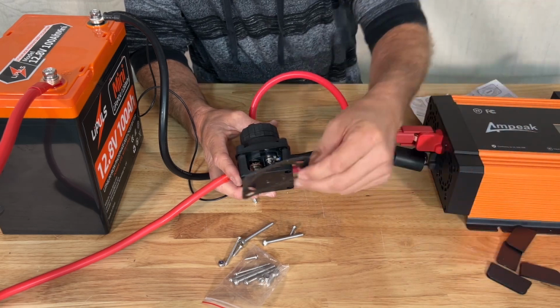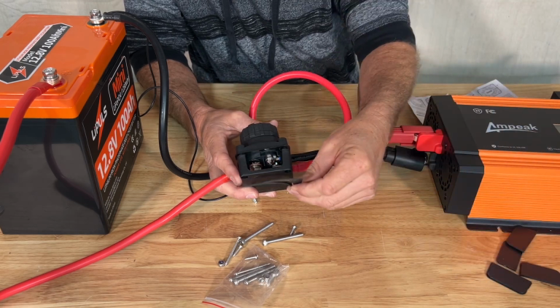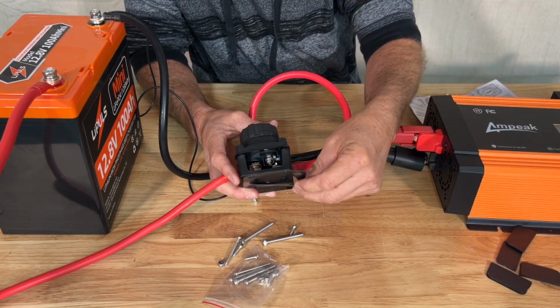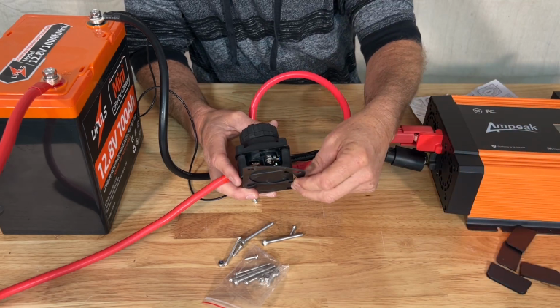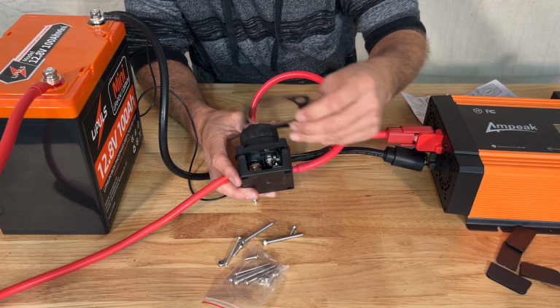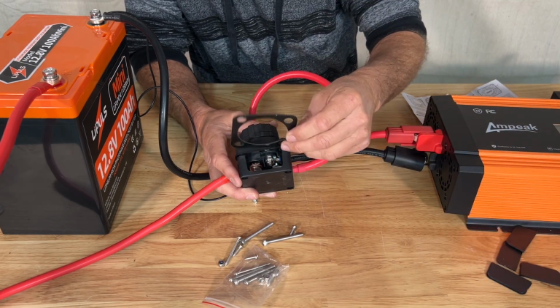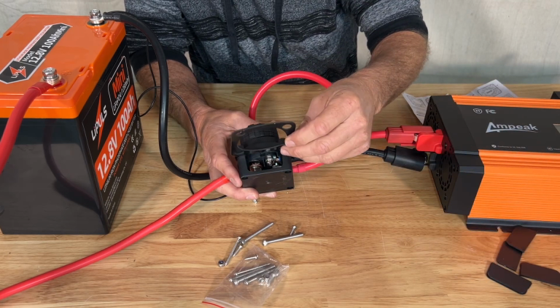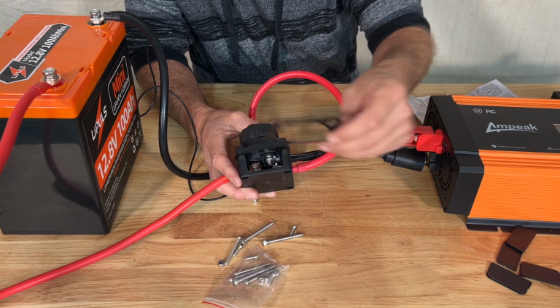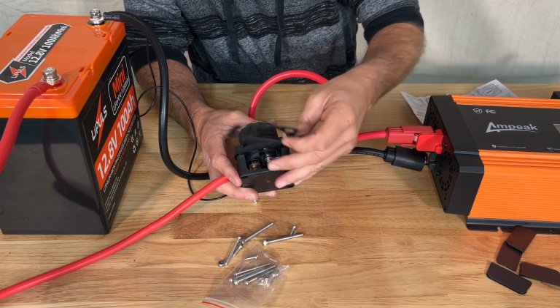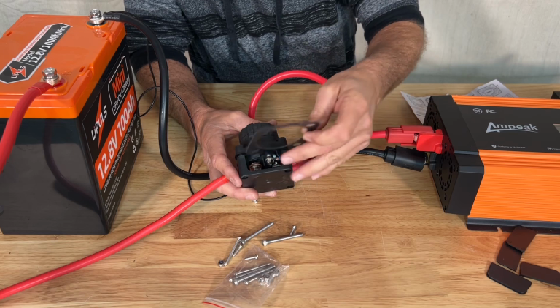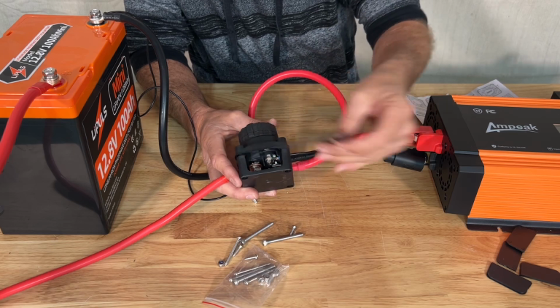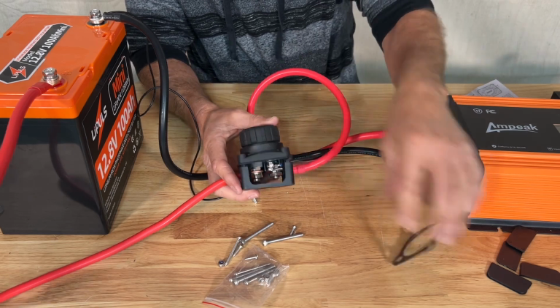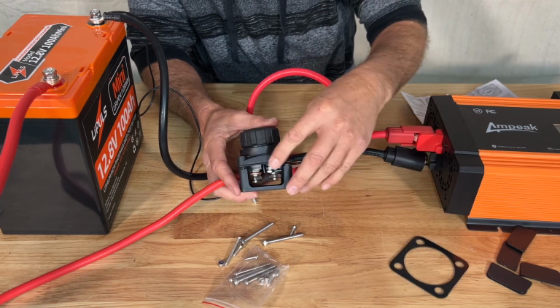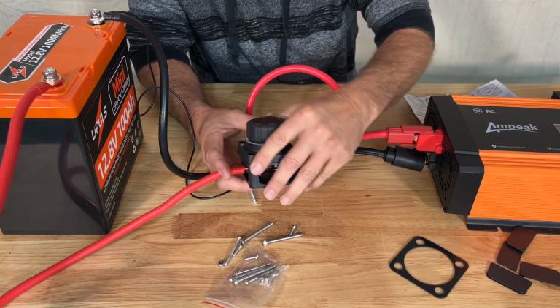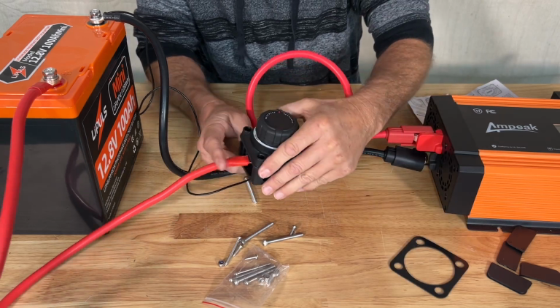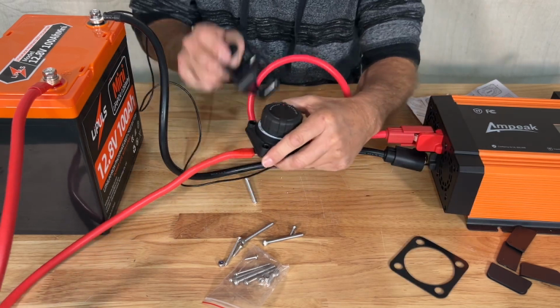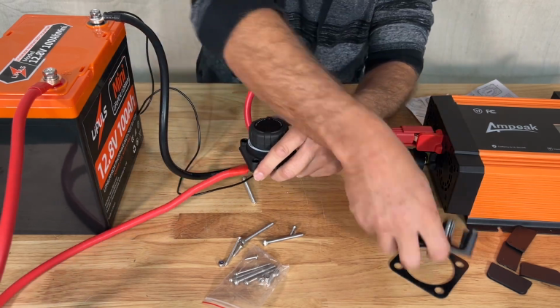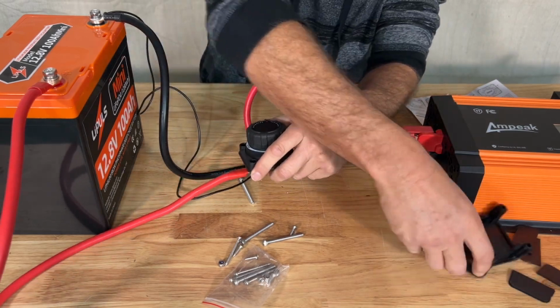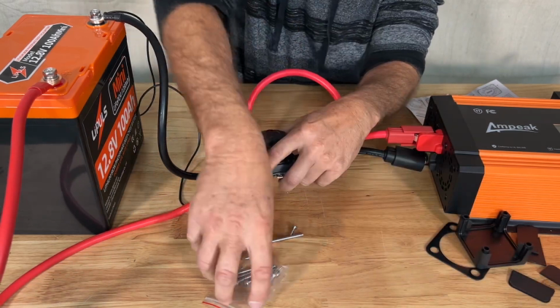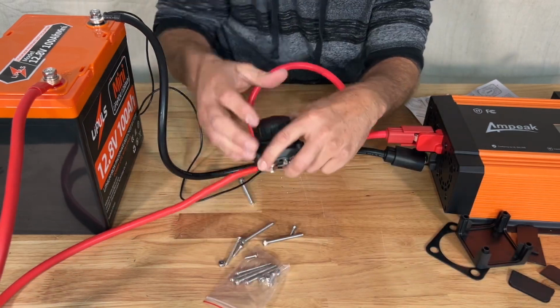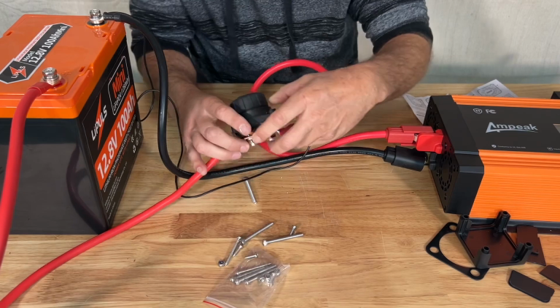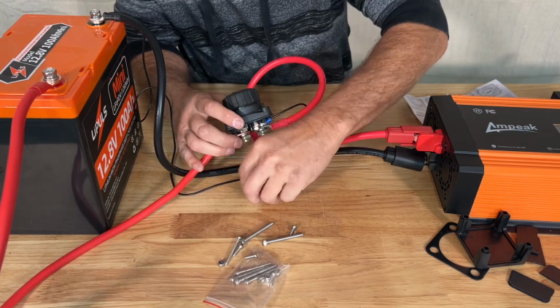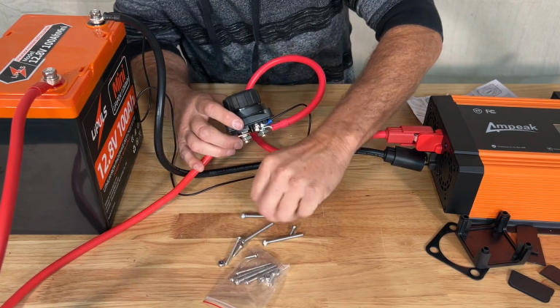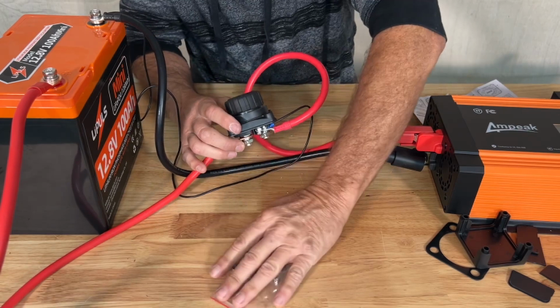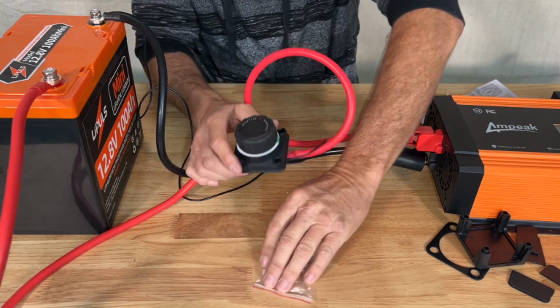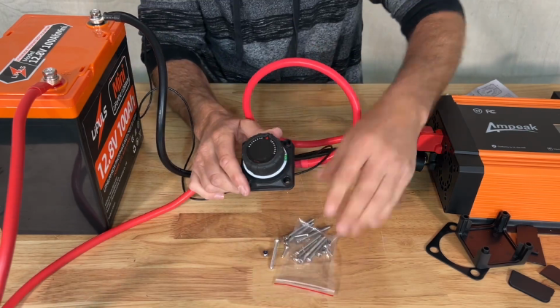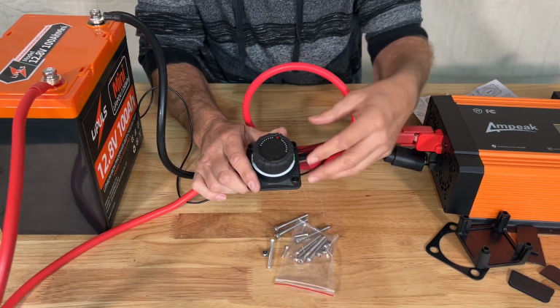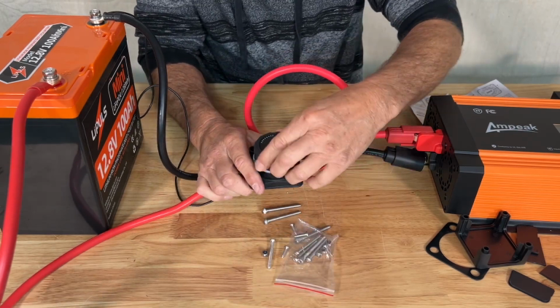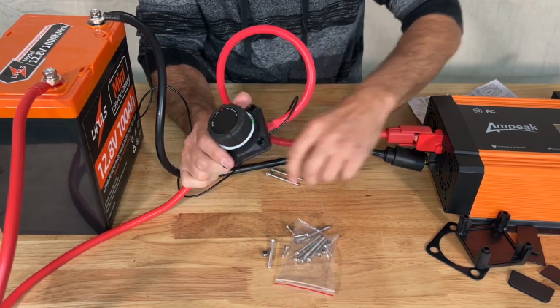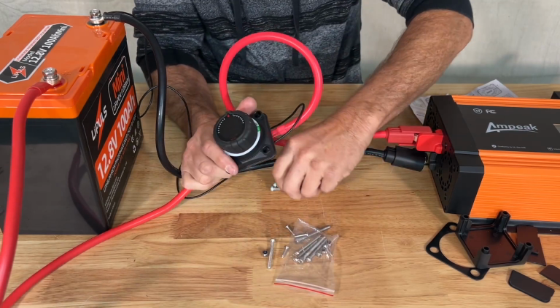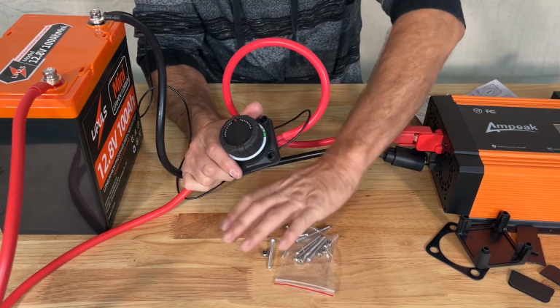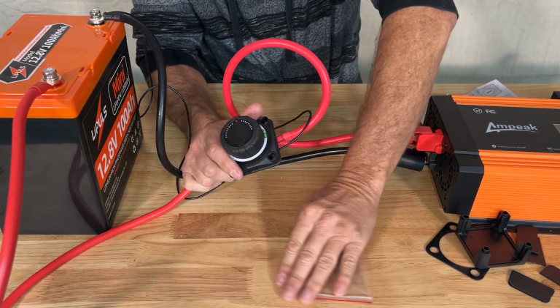It has the rubber seal gasket for in between the base and the switch. It comes with all the mounting hardware you're going to need. Just a really nice switch. We're in the off position right now.